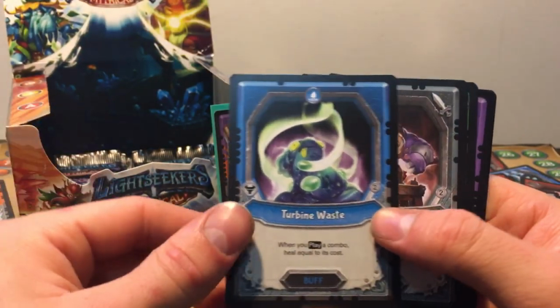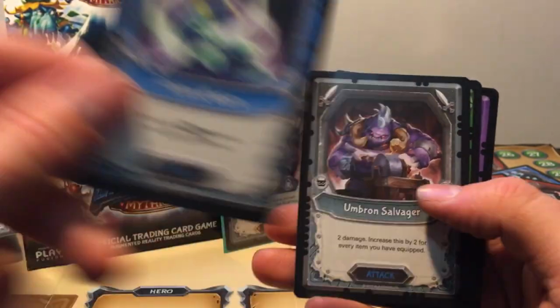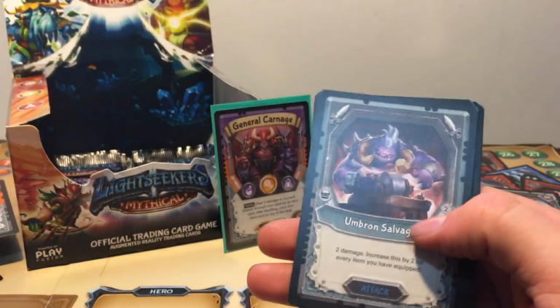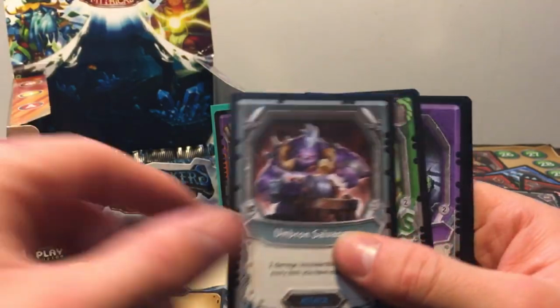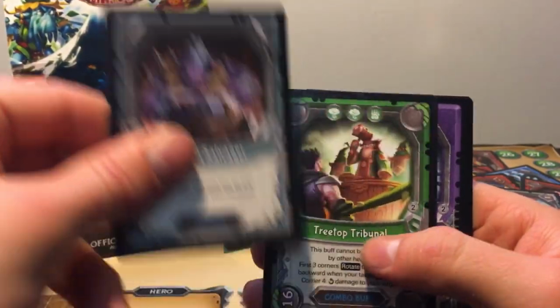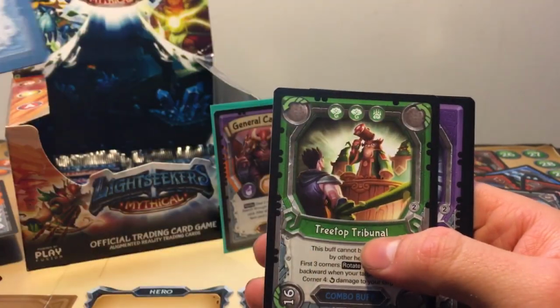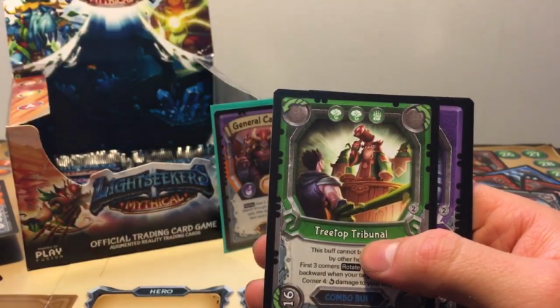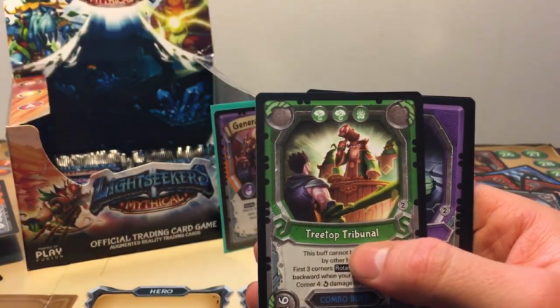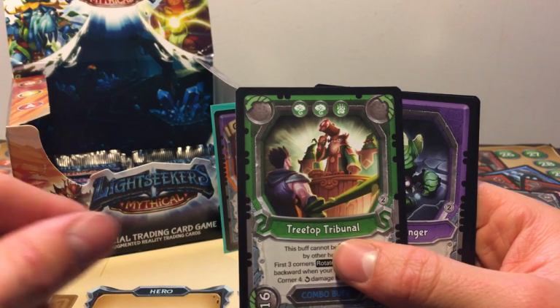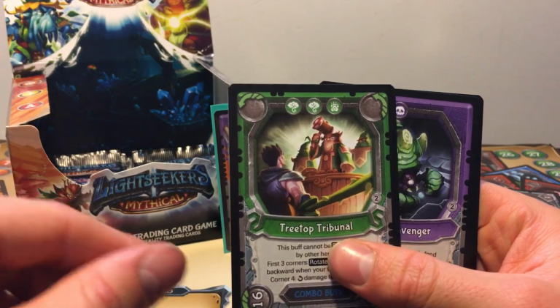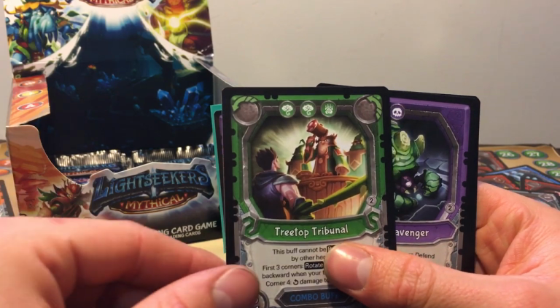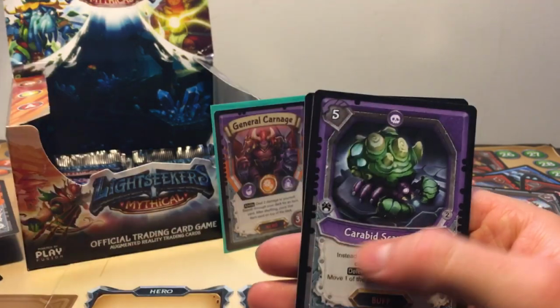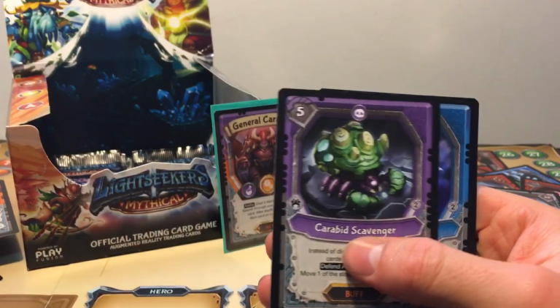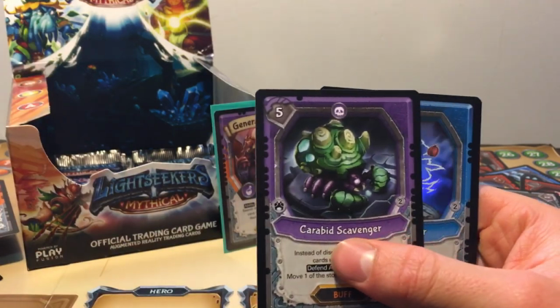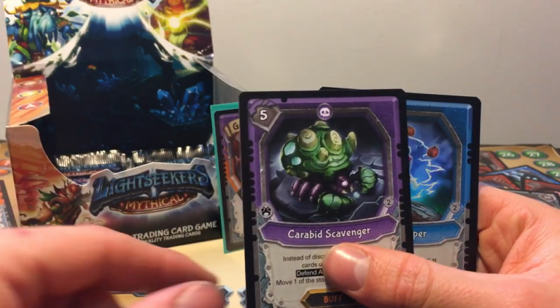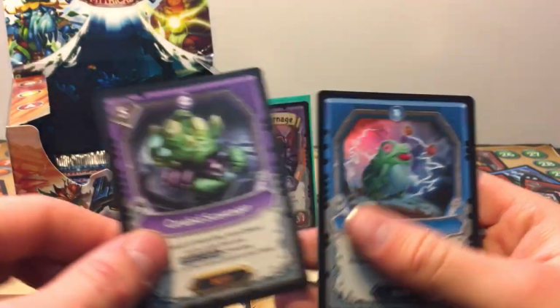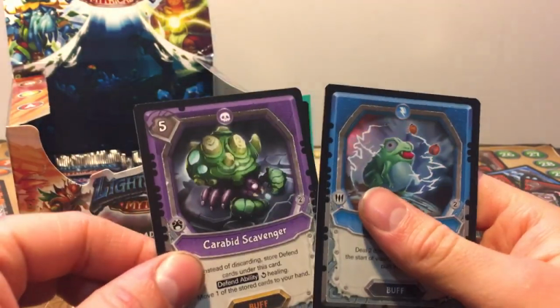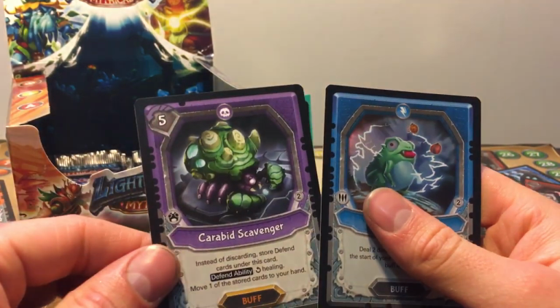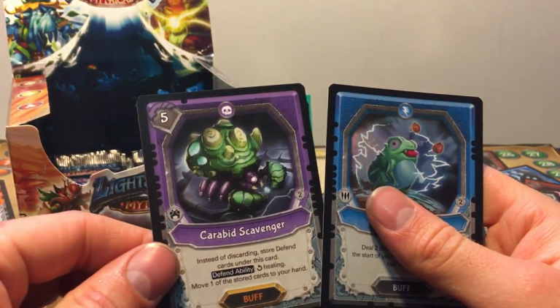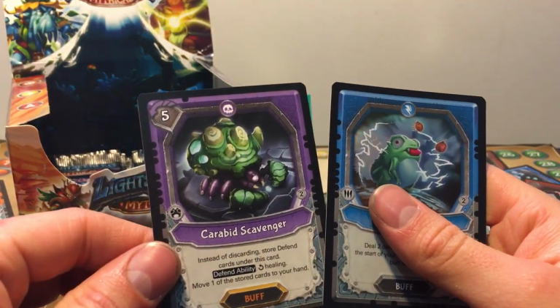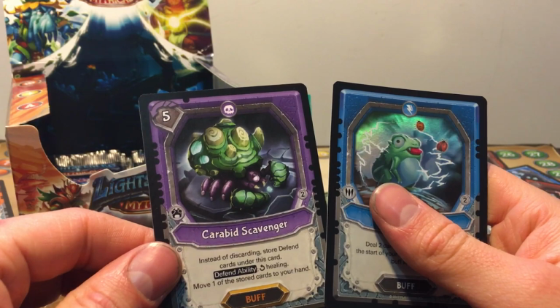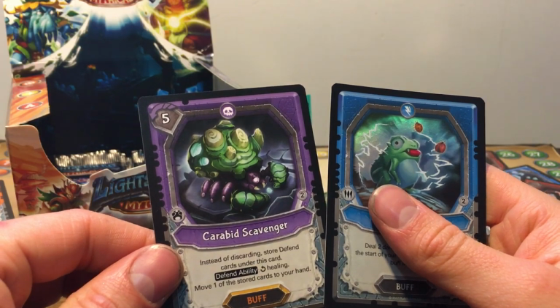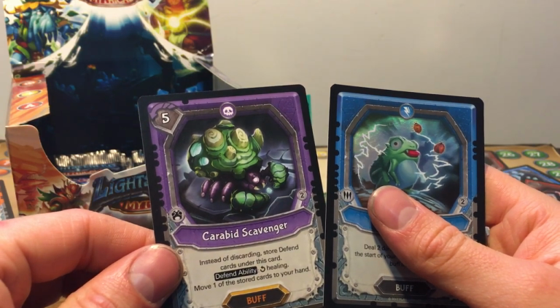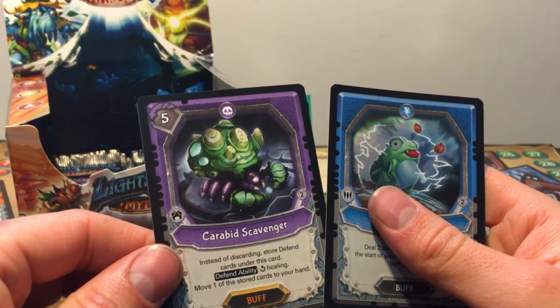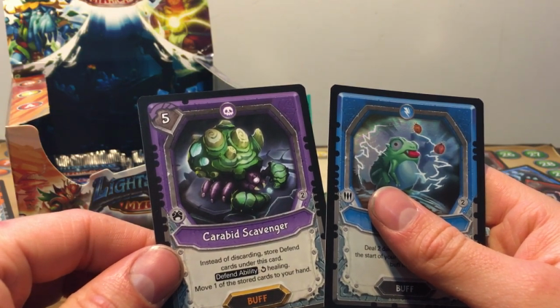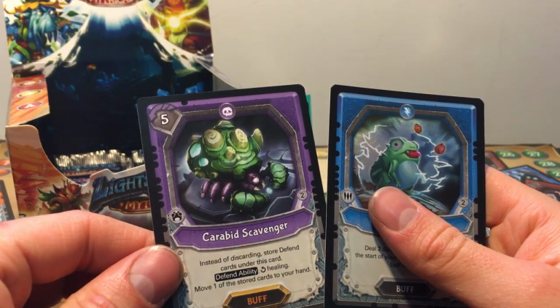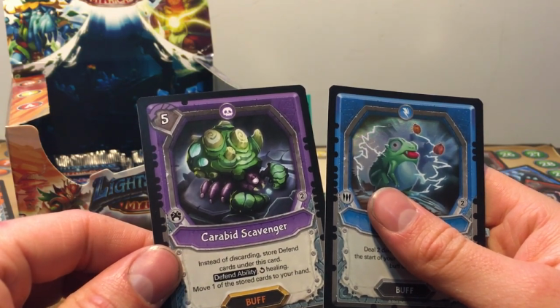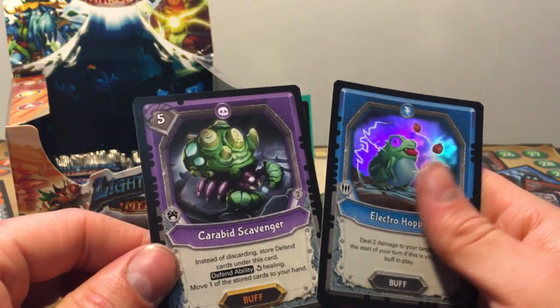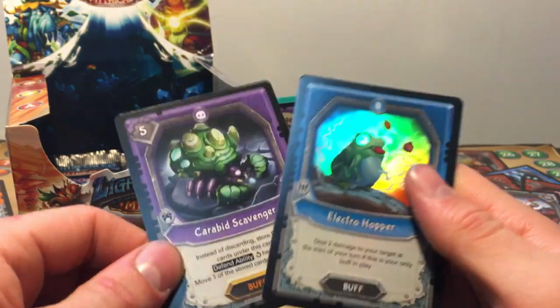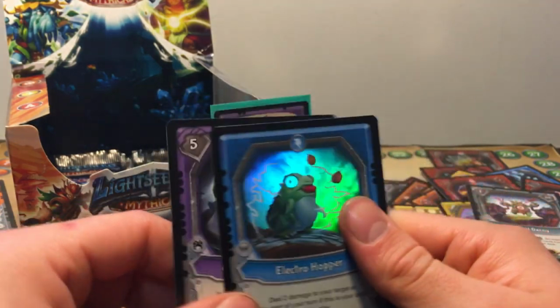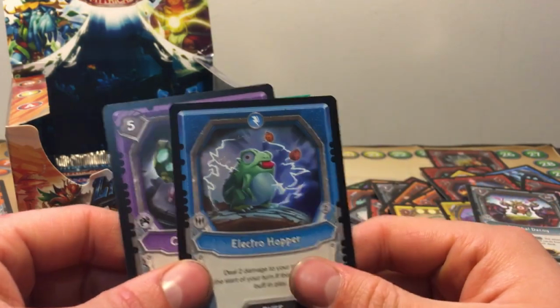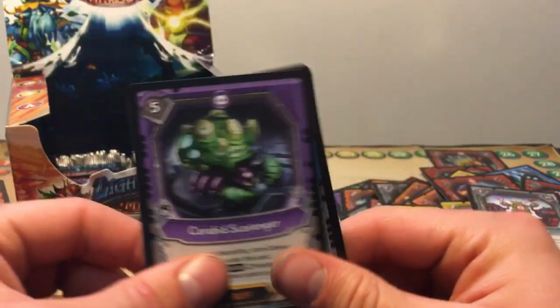Turpin Waste, Run Salvager, Tree Talk Tribunal, Carver Scavenger — instead of discarding, store Defend cards under this card; defend ability, healing will want you to store cards to your hand — and a Foiled Electro Hopper. Deal two damage if this is the only buff you have in play.